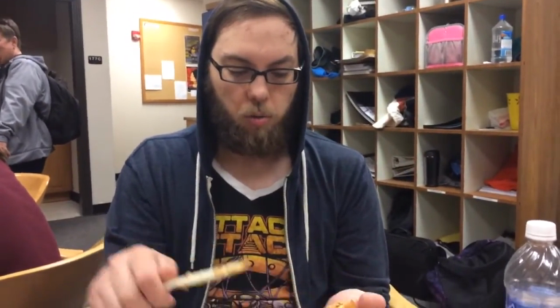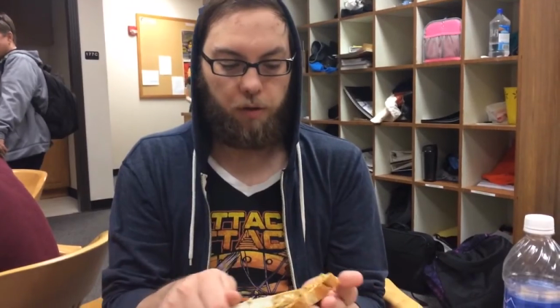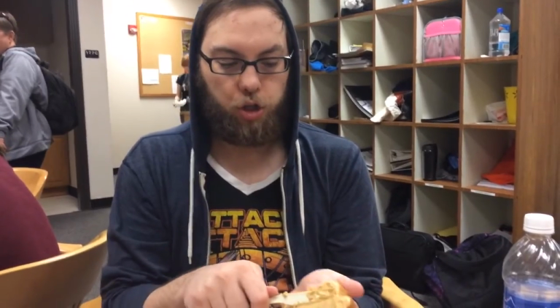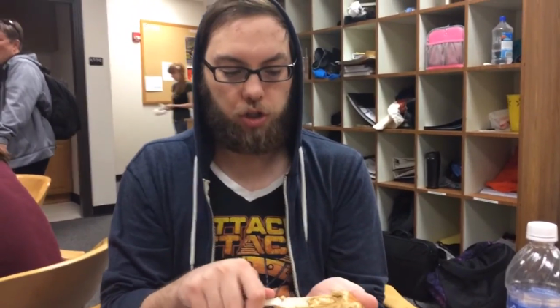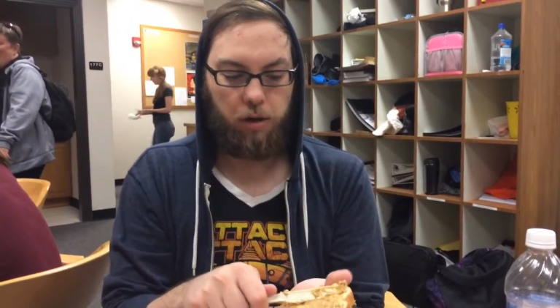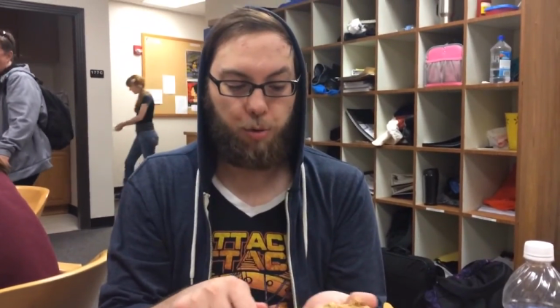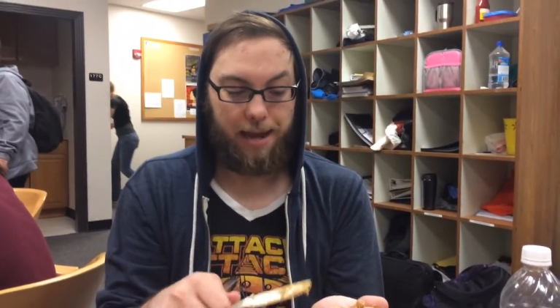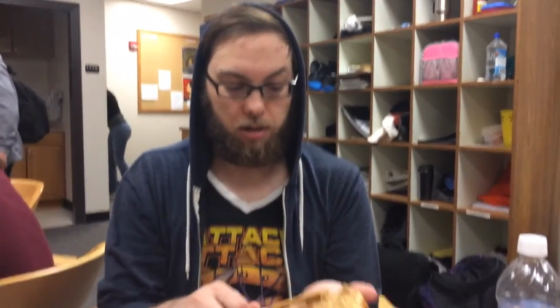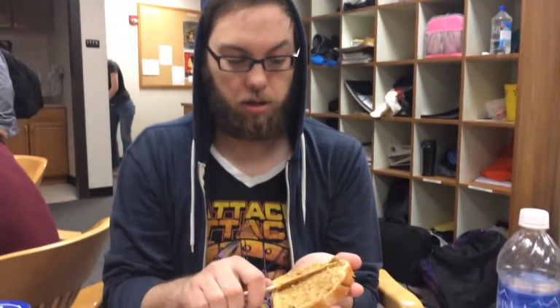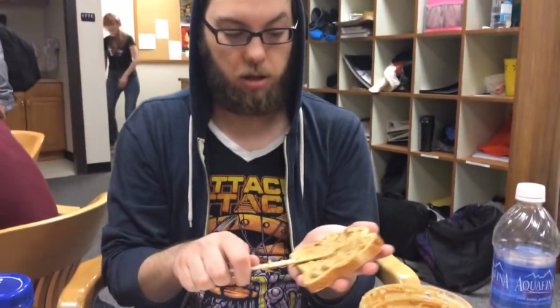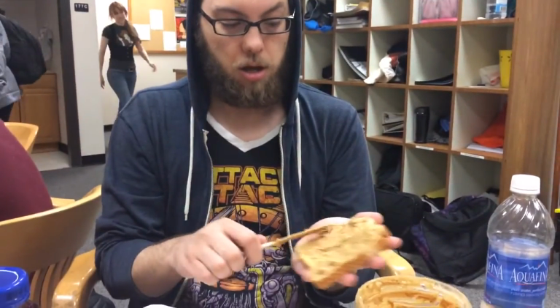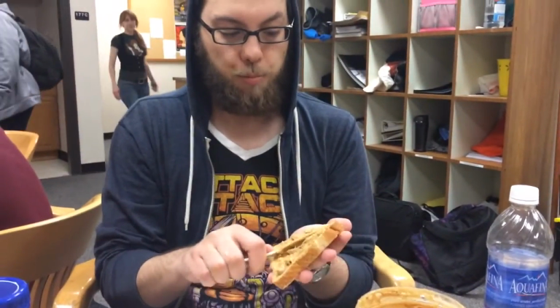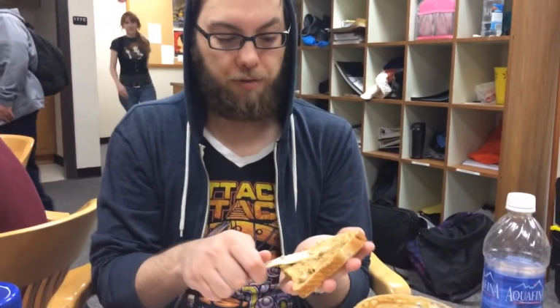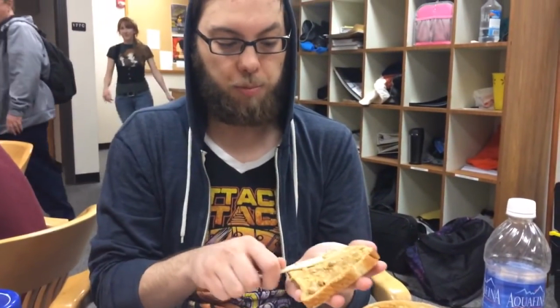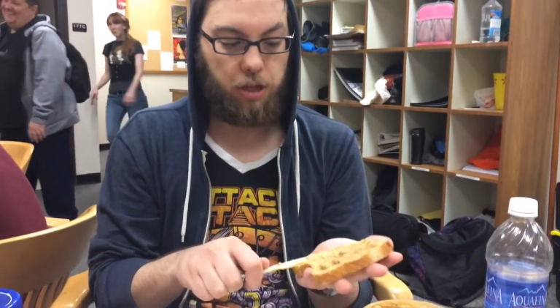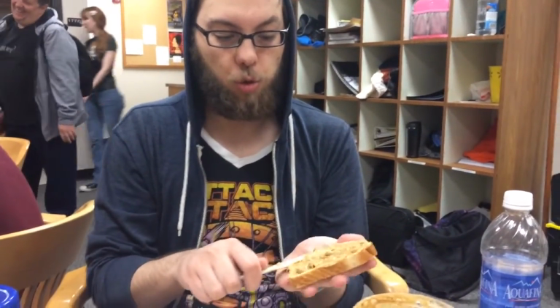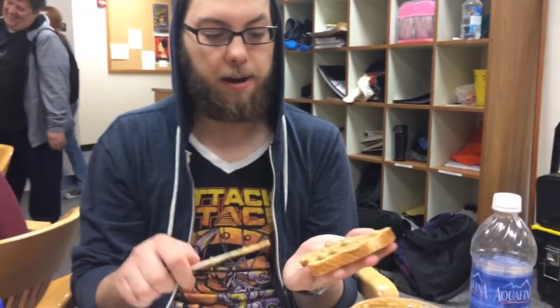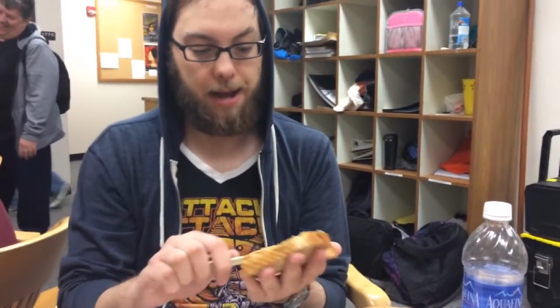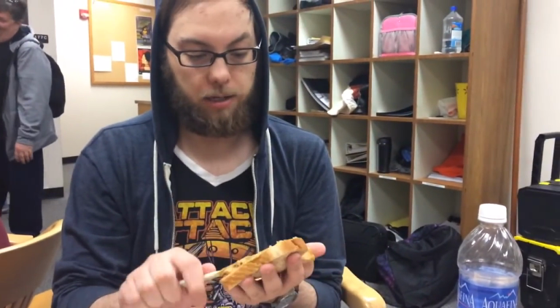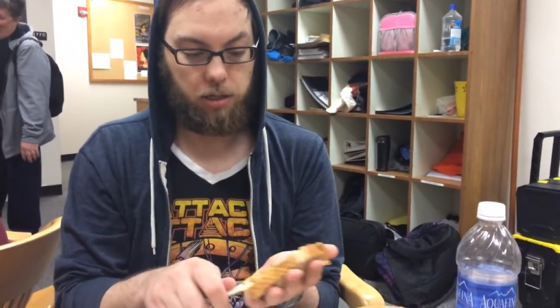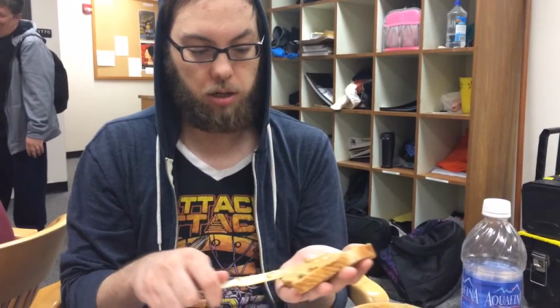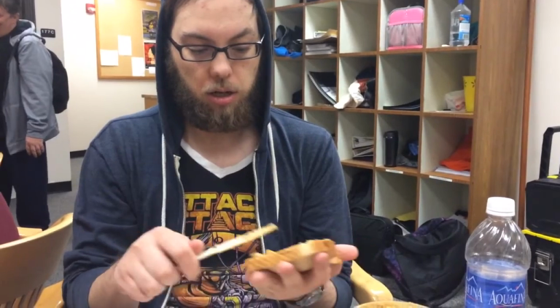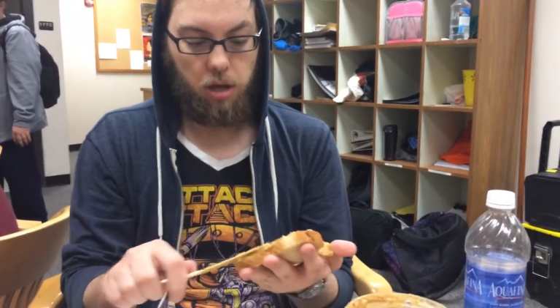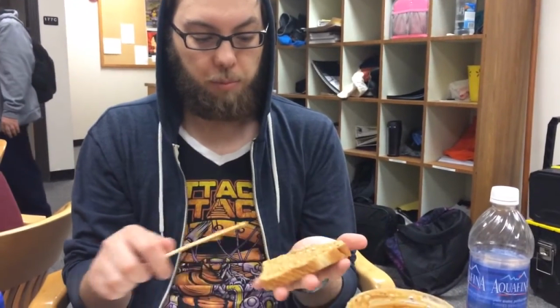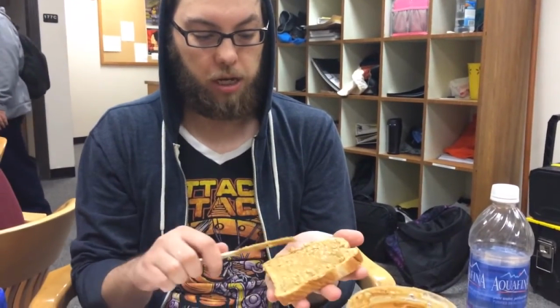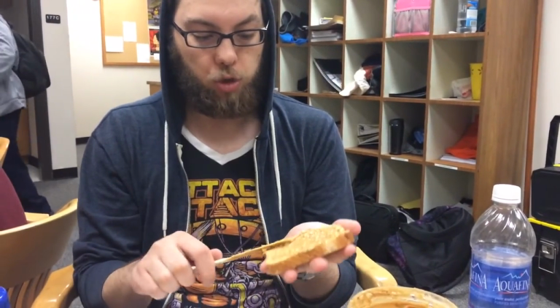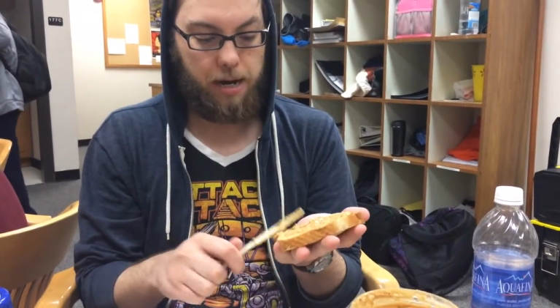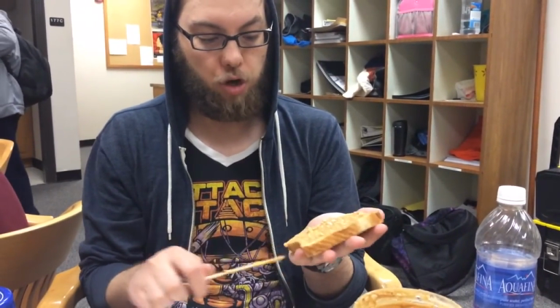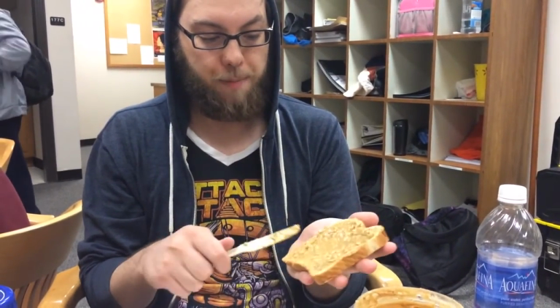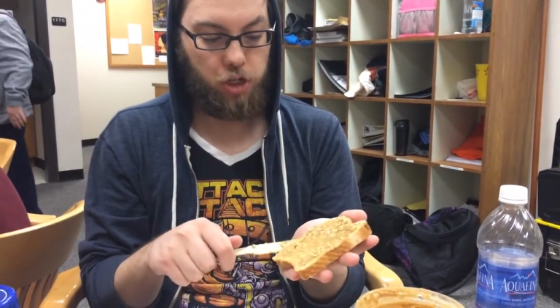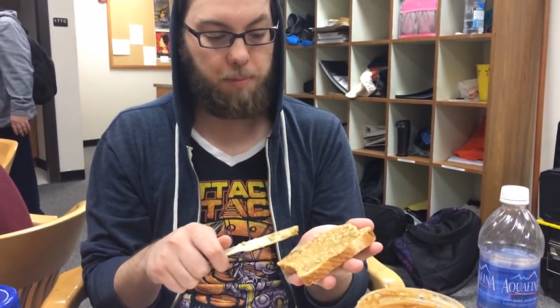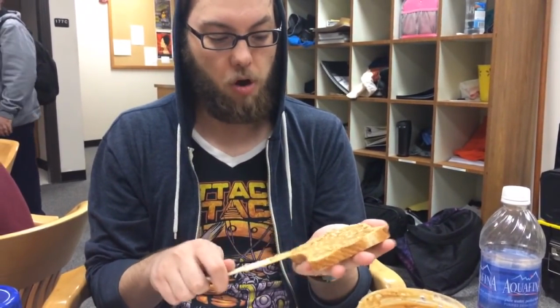Well, first you need bread. Preferably the square kind, because squares are the best shape of them.